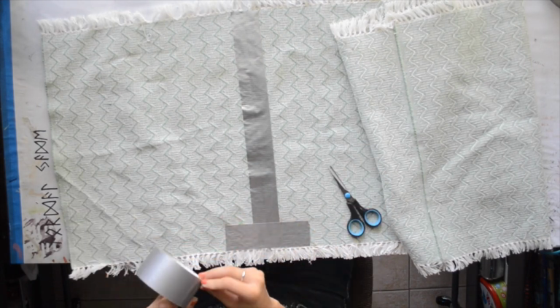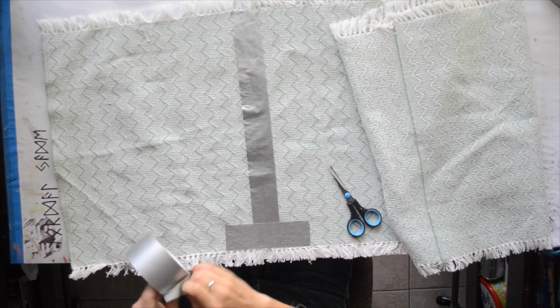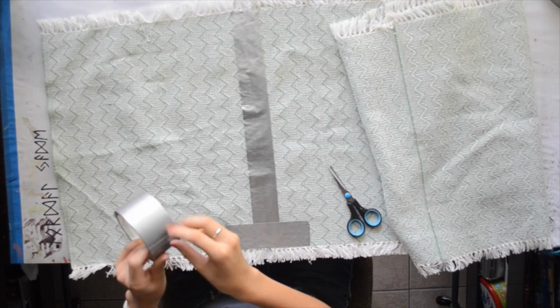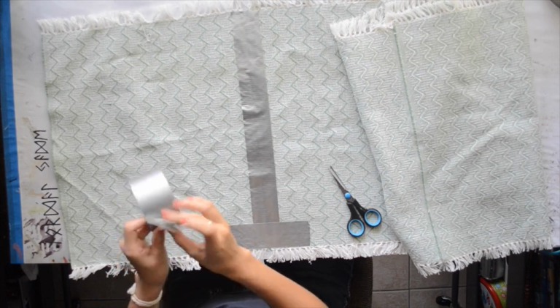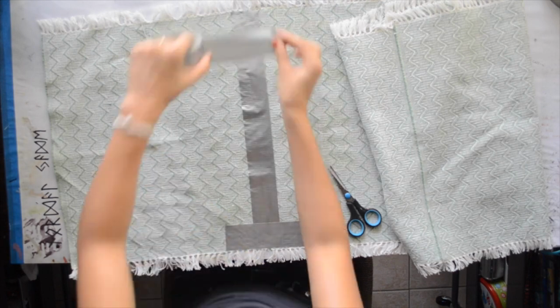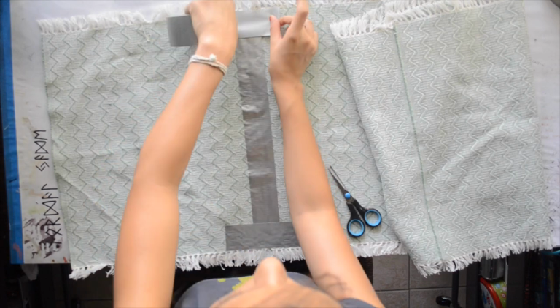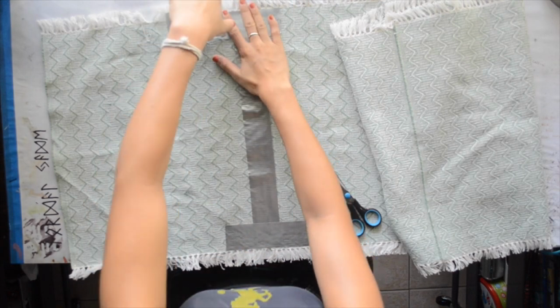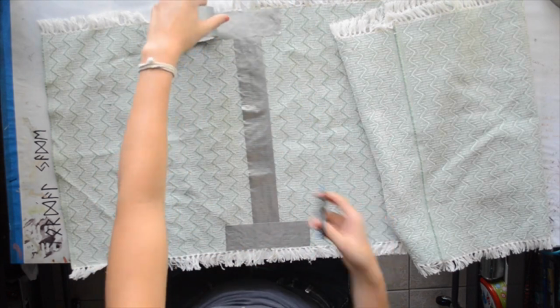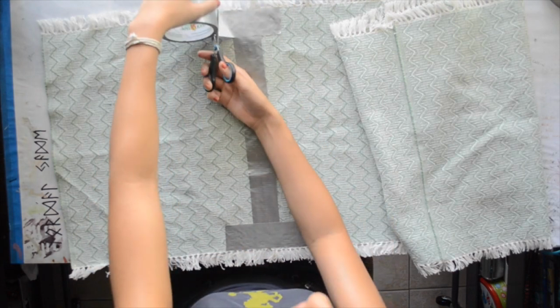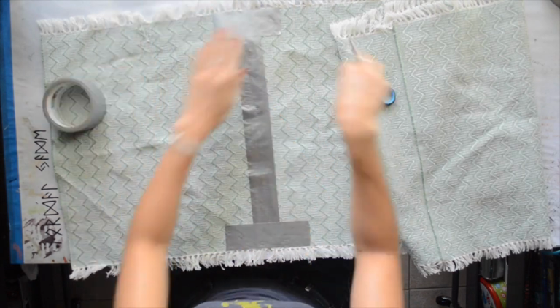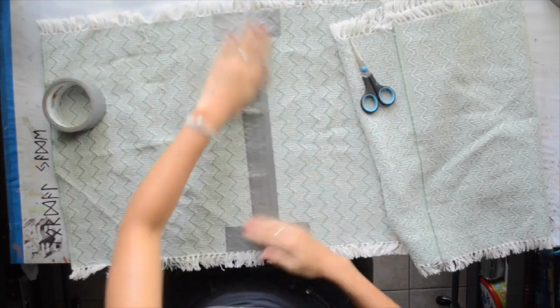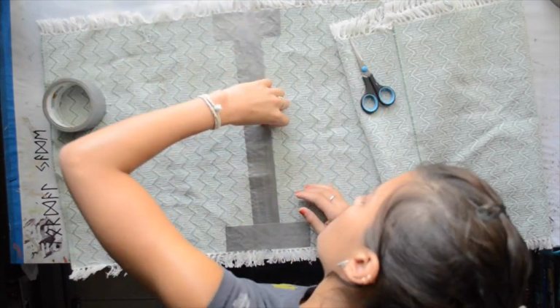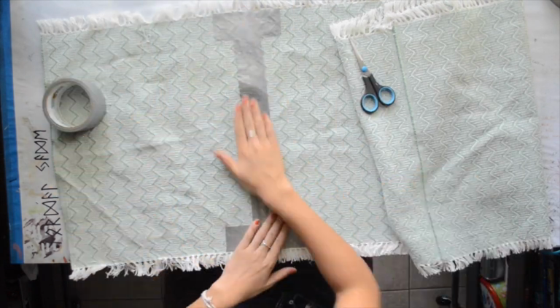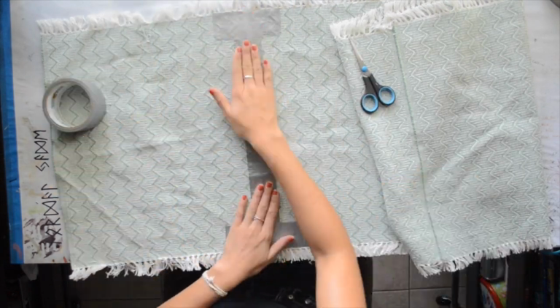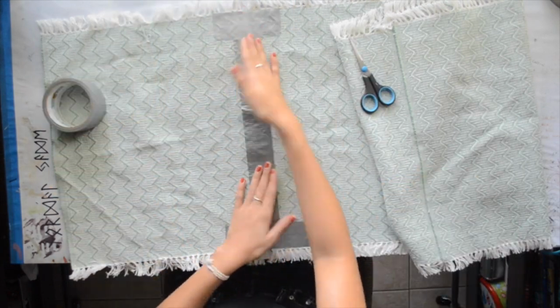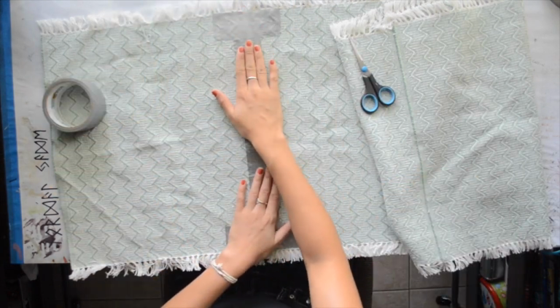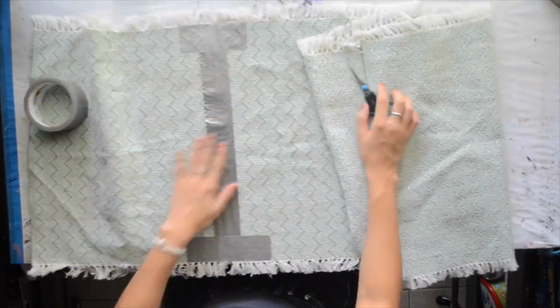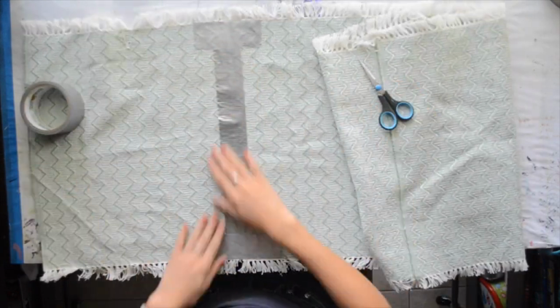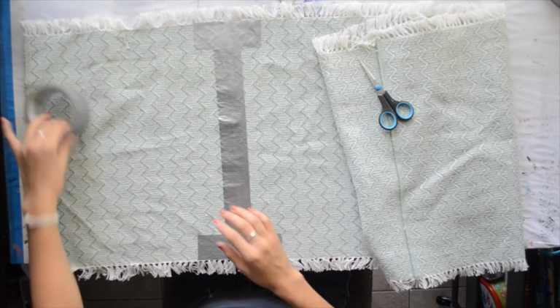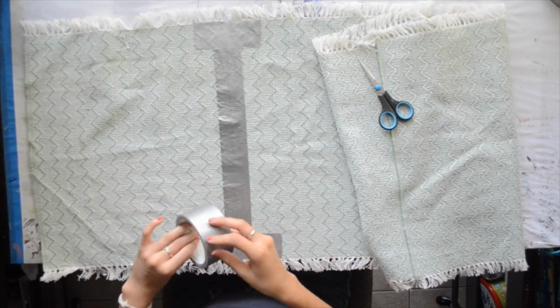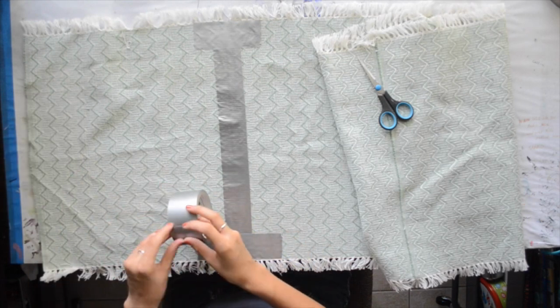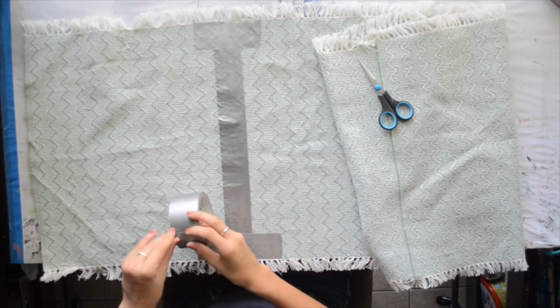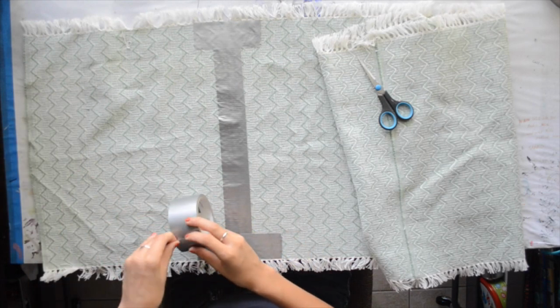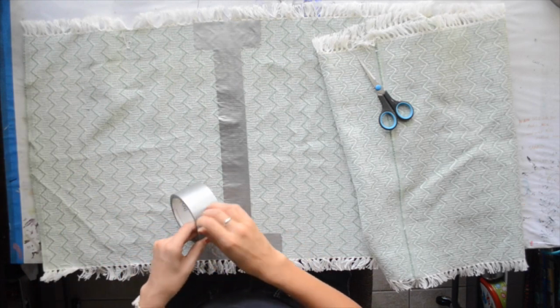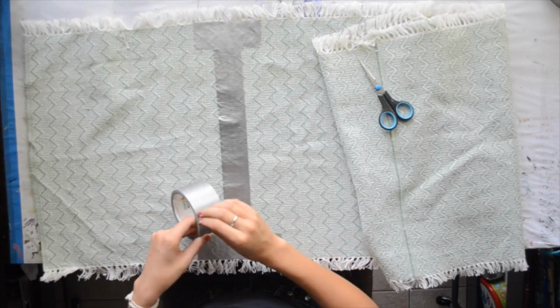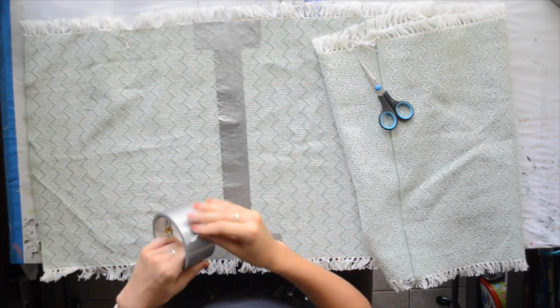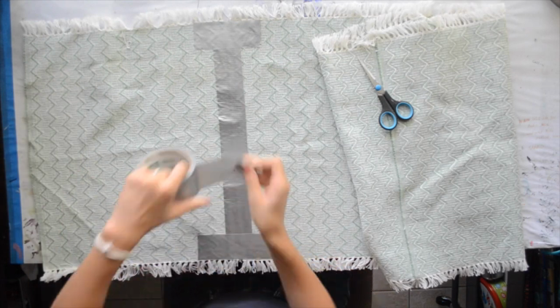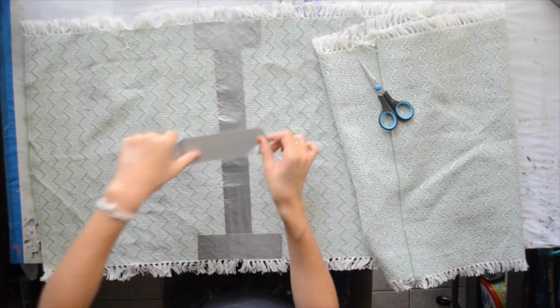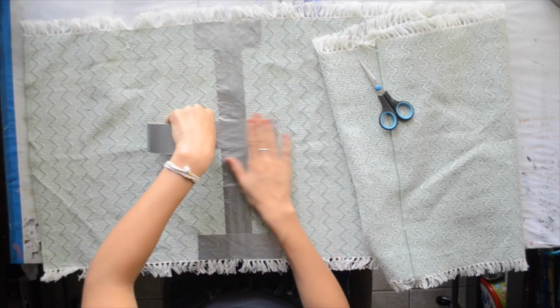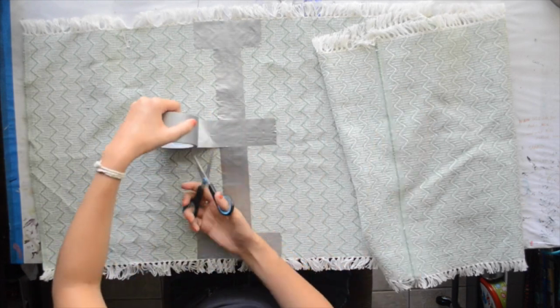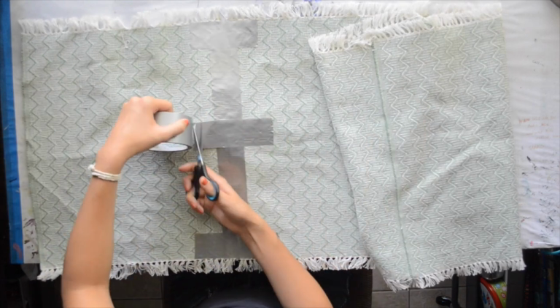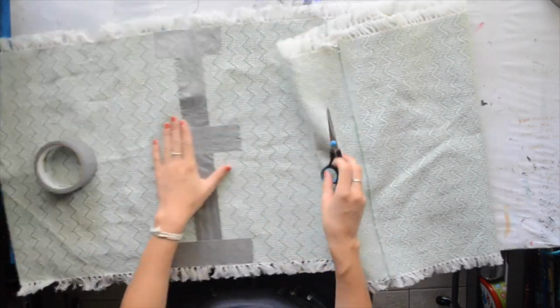And I decided to put some tape in a different direction than the other tape was going, just to make it stronger and to make sure that it wouldn't come apart.